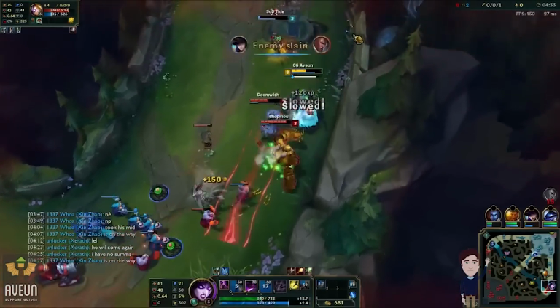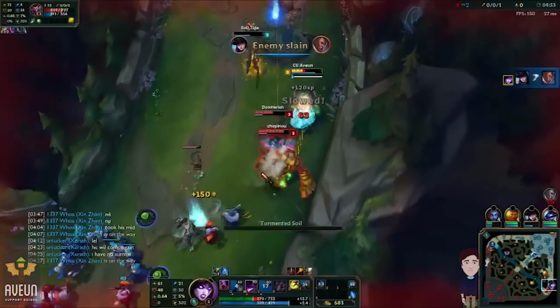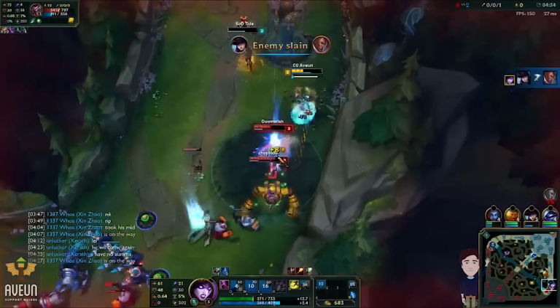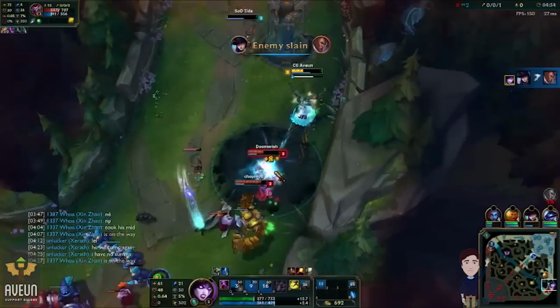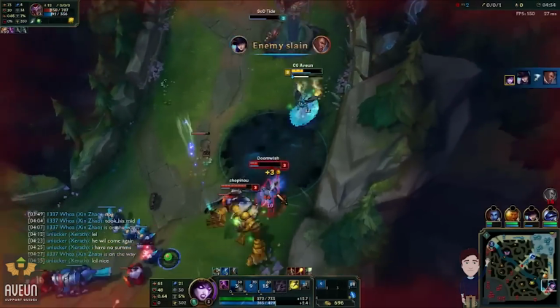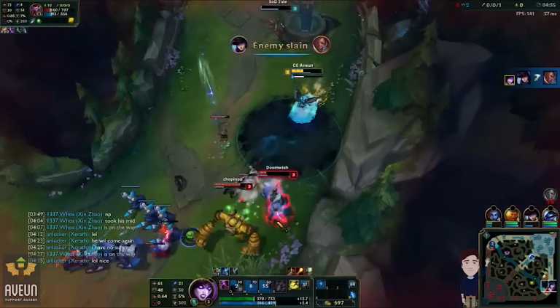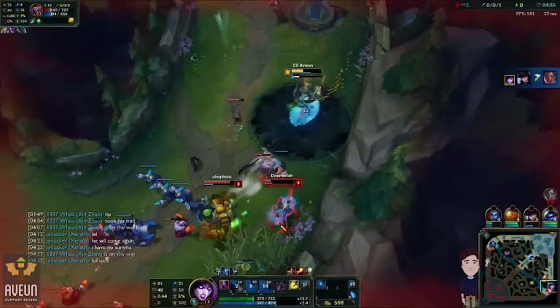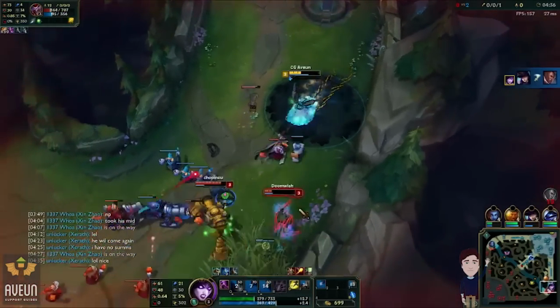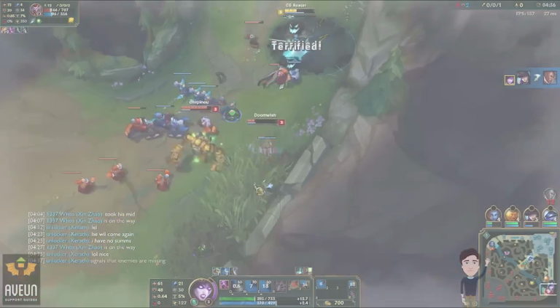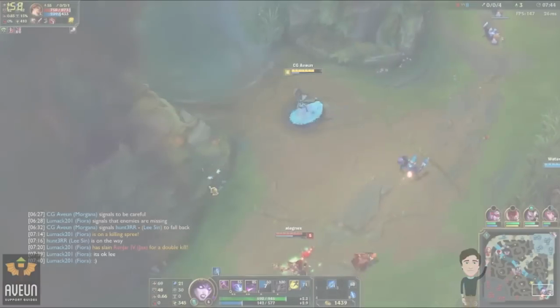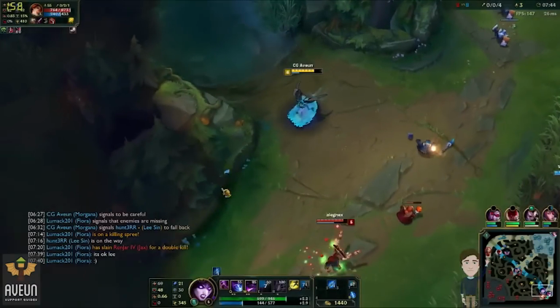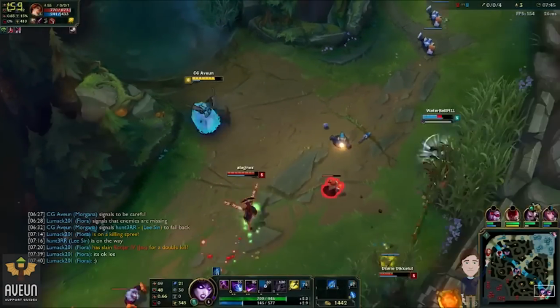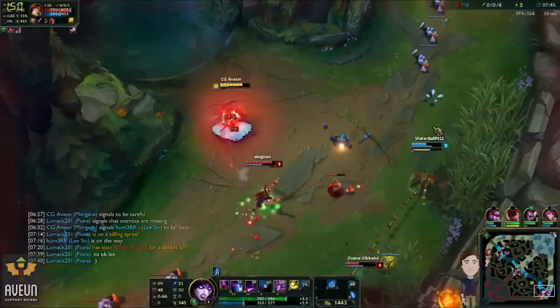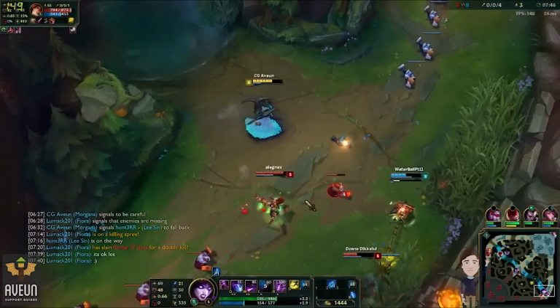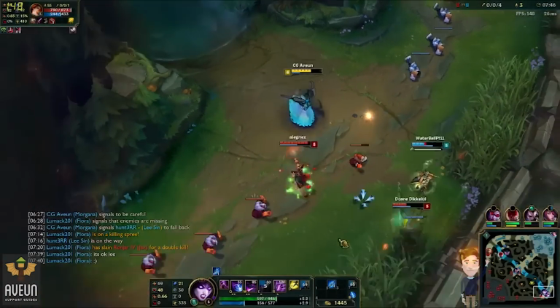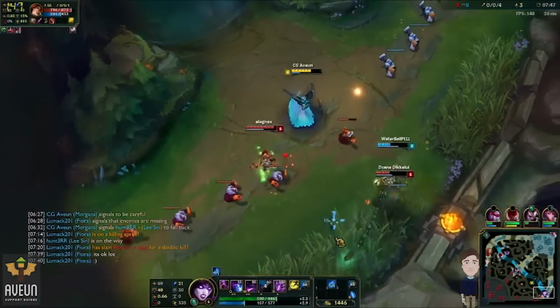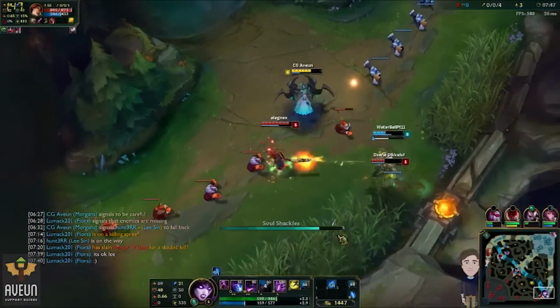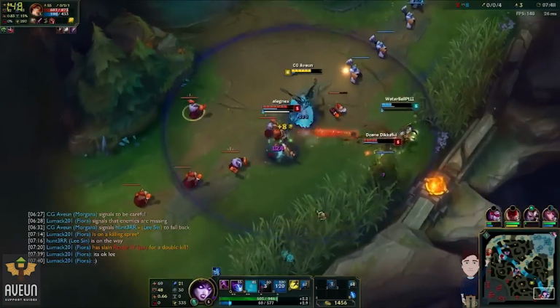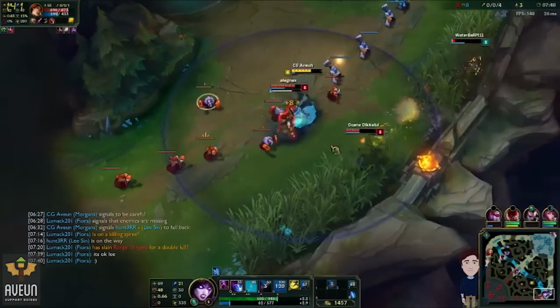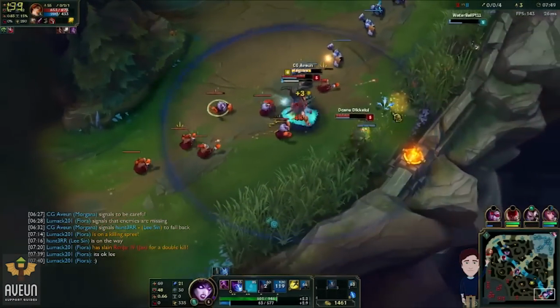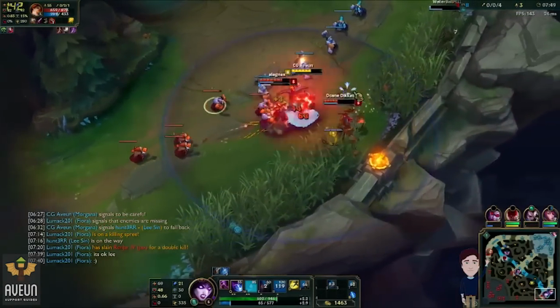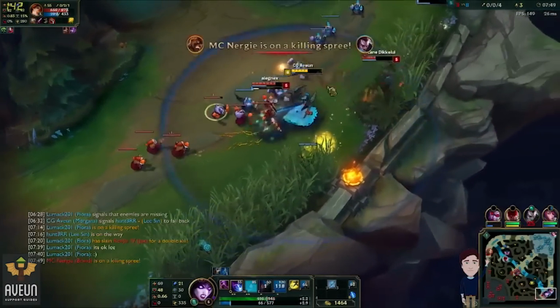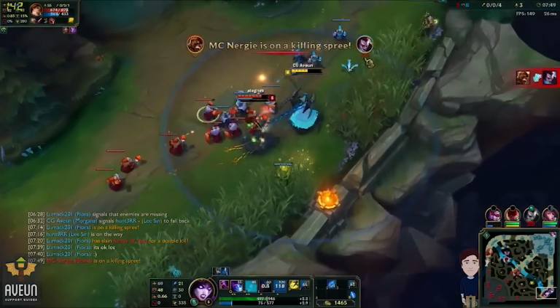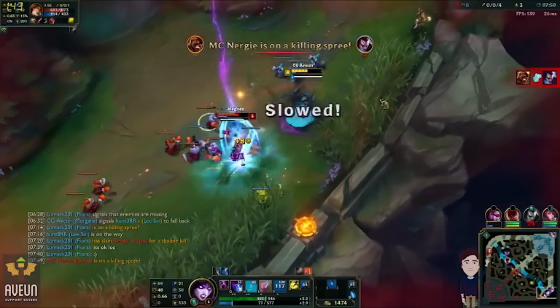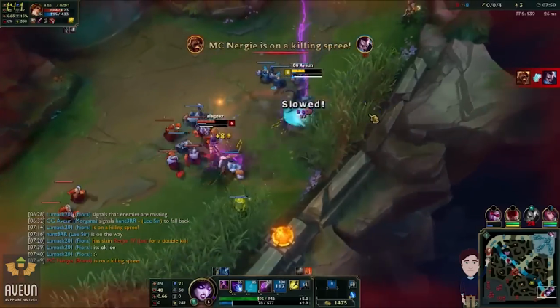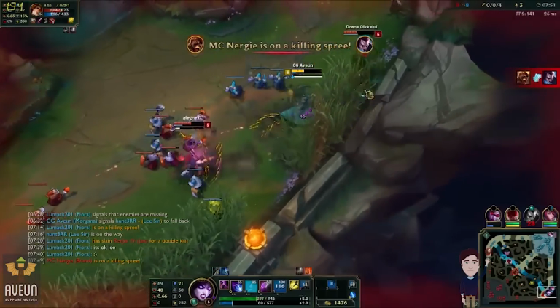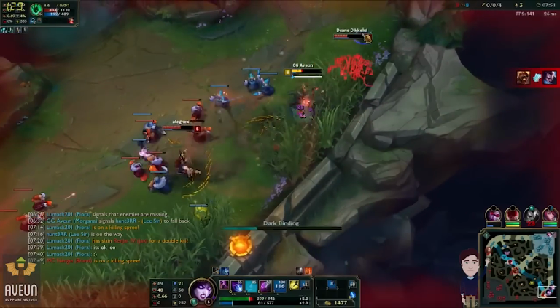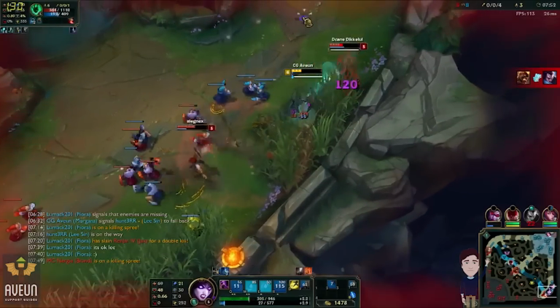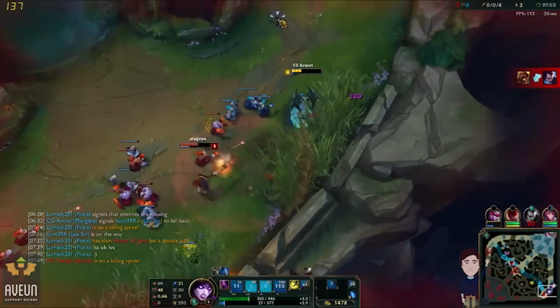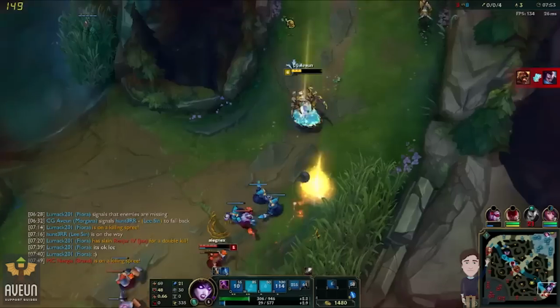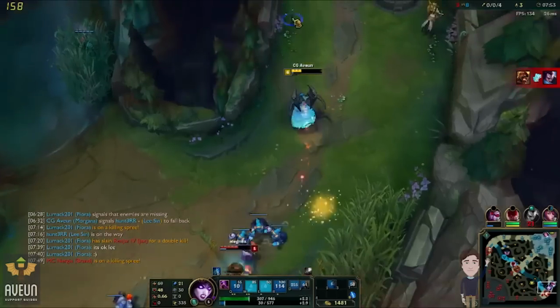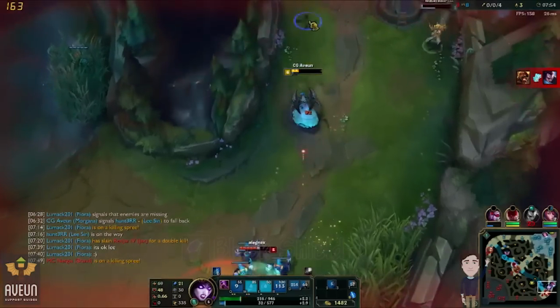Morgana support brings huge amounts of utility to Summoner's Rift. Morgana can be effective both defensively and offensively. I find her quite refreshing to play in the current meta as her kit brings both CC negation and hard CC to the table.